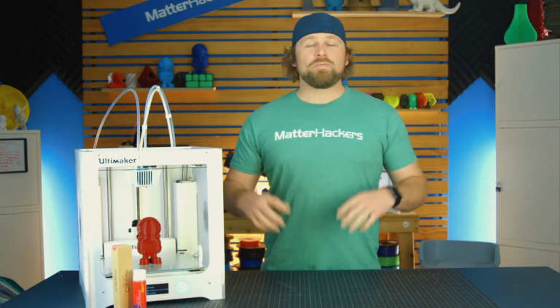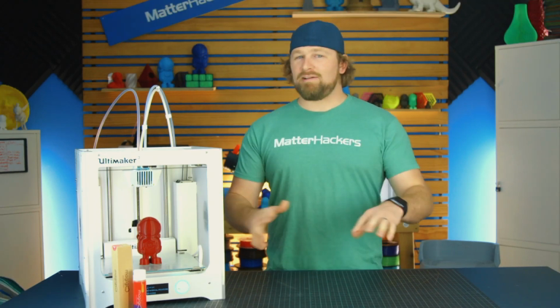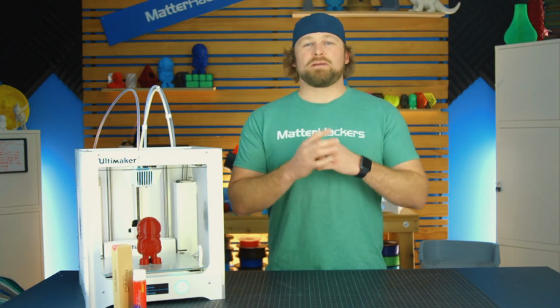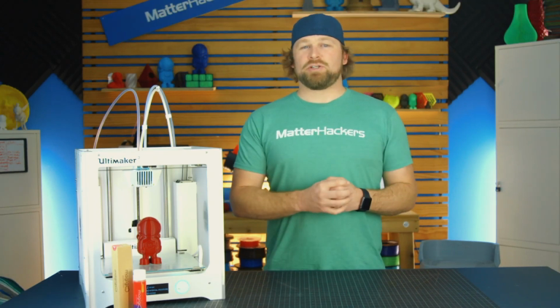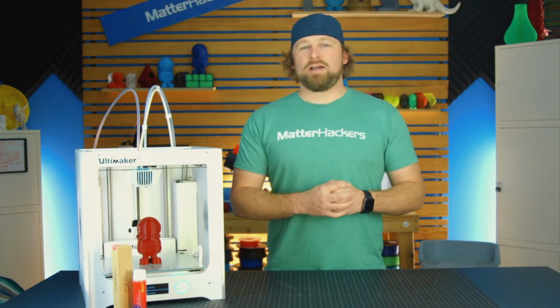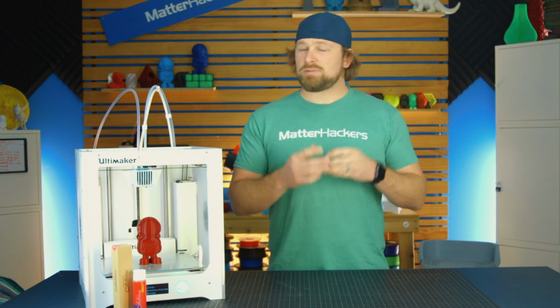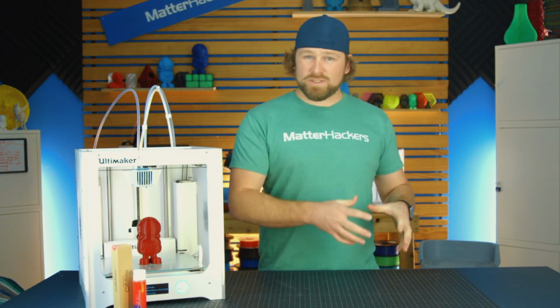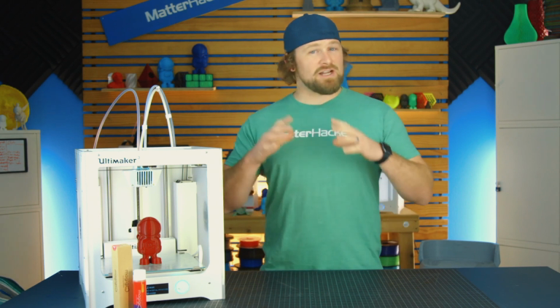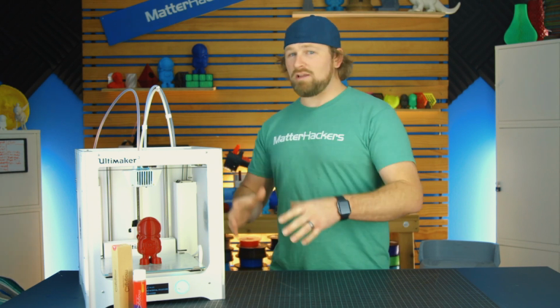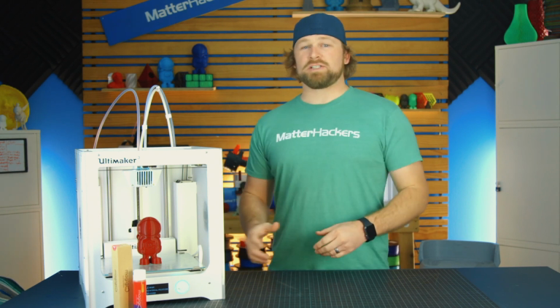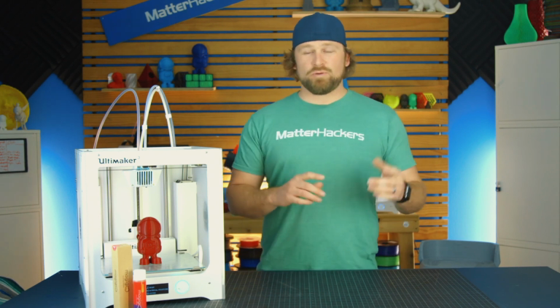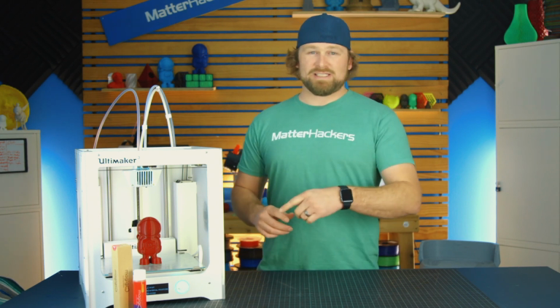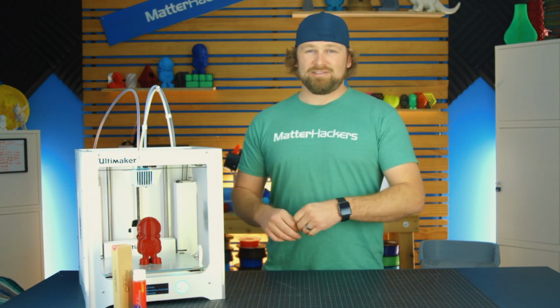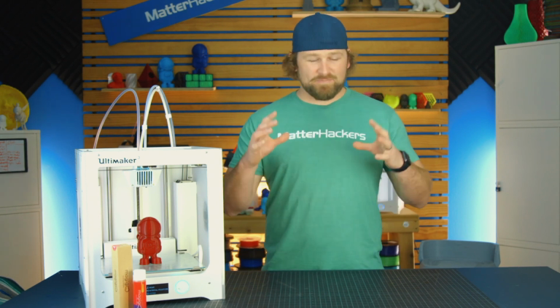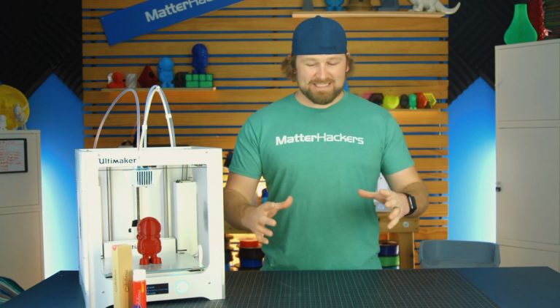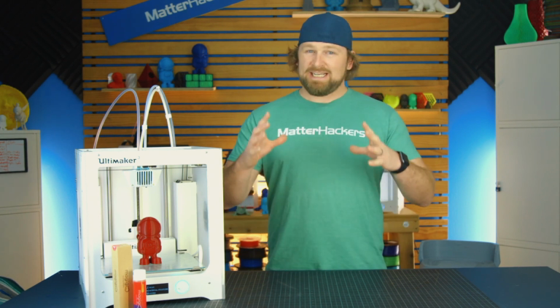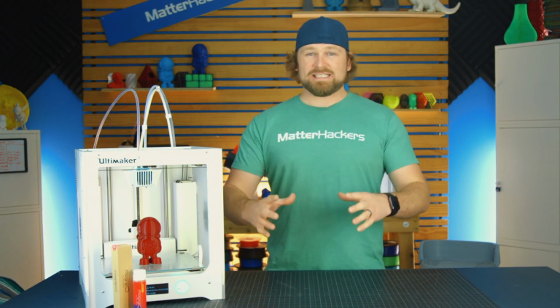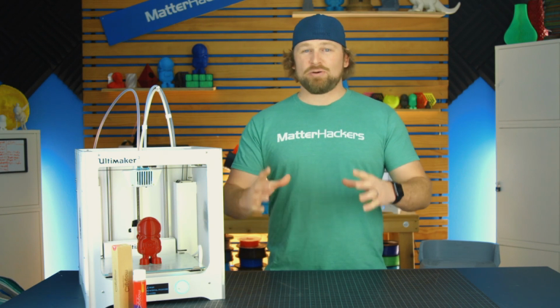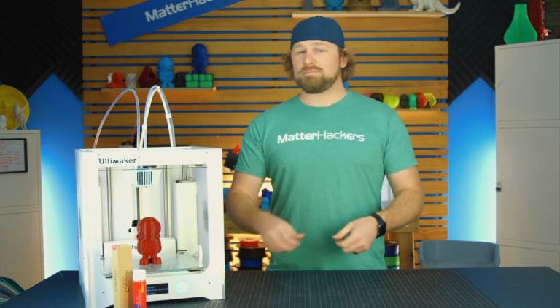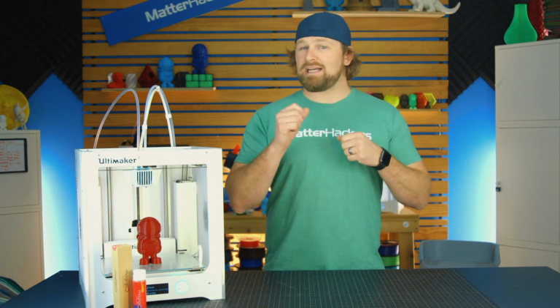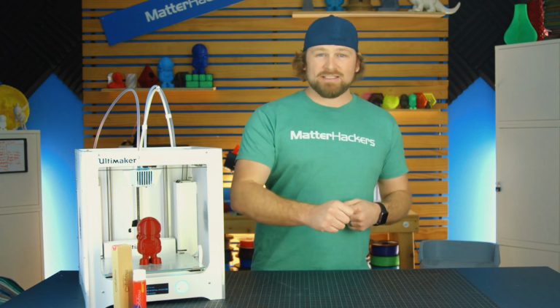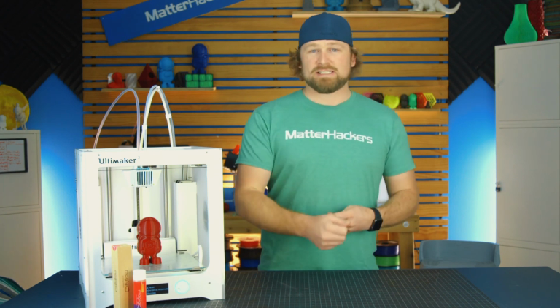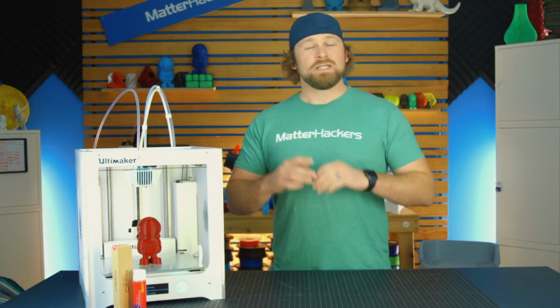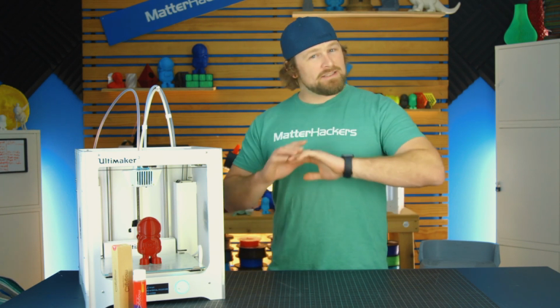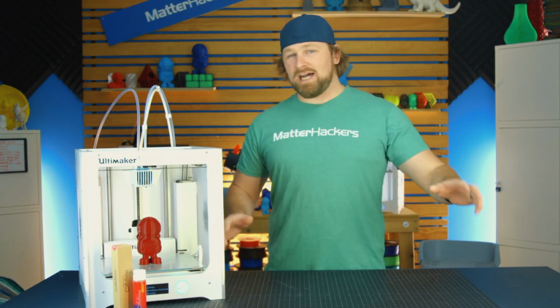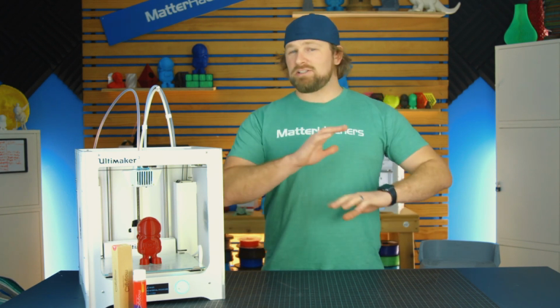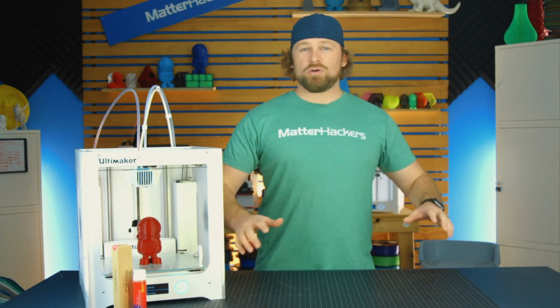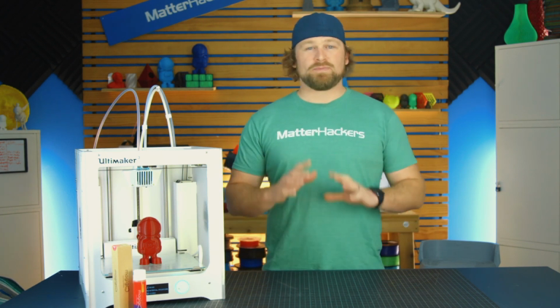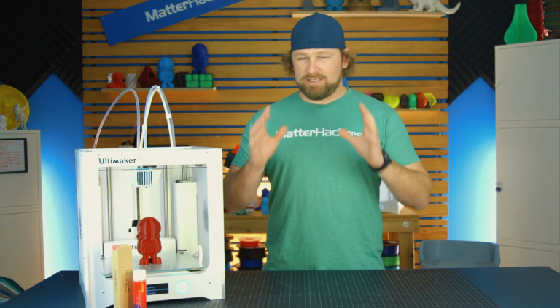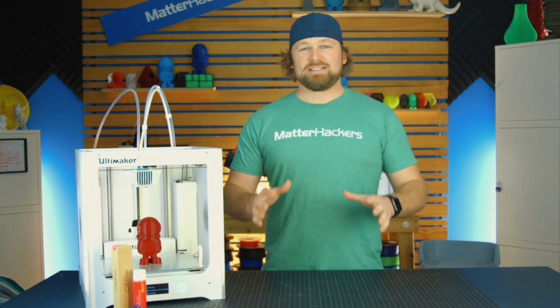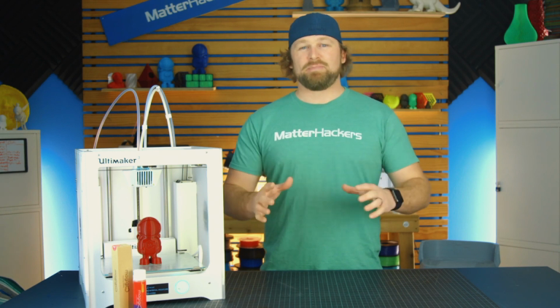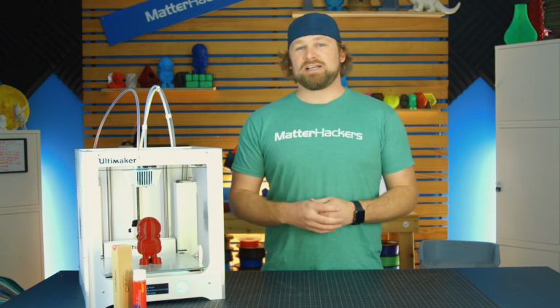We've been loving using MagiGoo around the office. Most materials on all of our printers, we've been using that stuff. And the fact that it releases so easy, putting it on is really simple, not toxic, no odor — it really is some magic stuff.